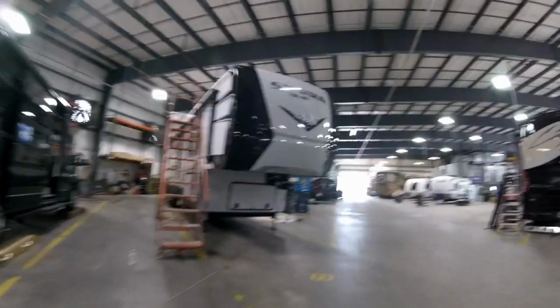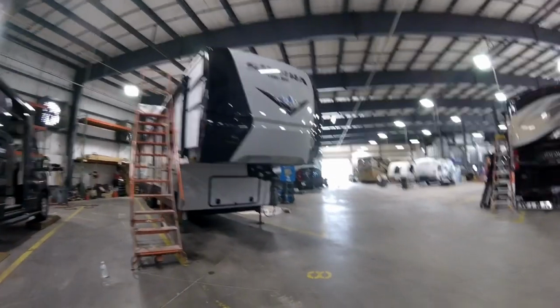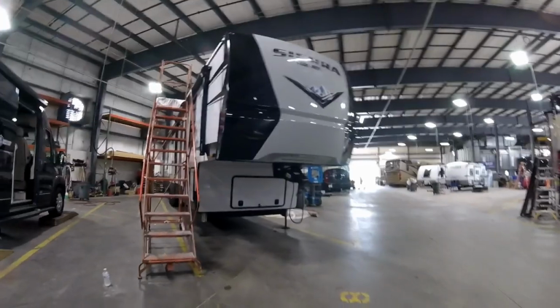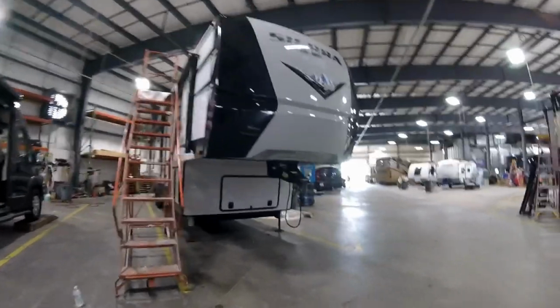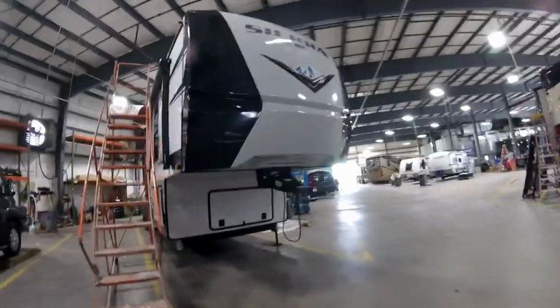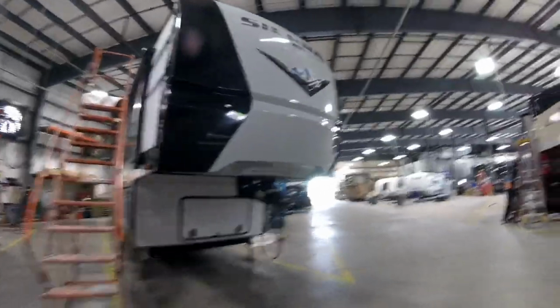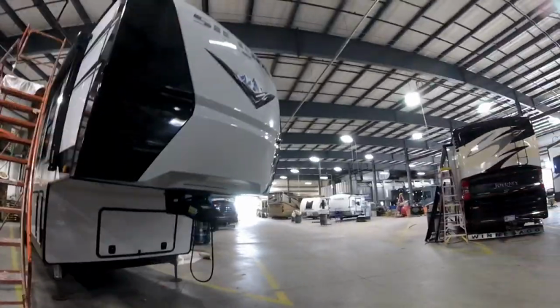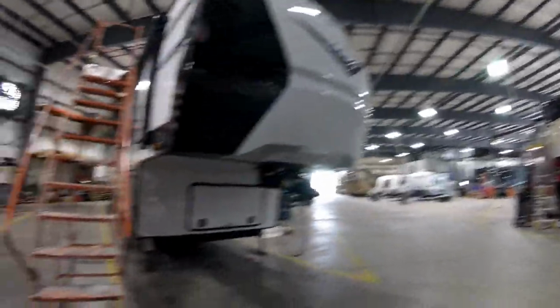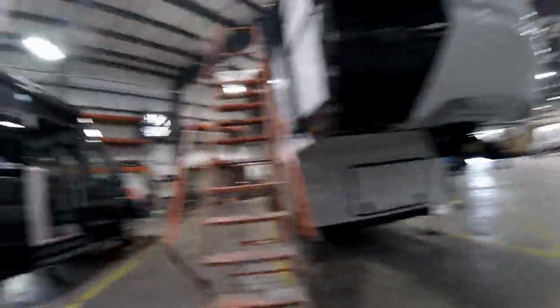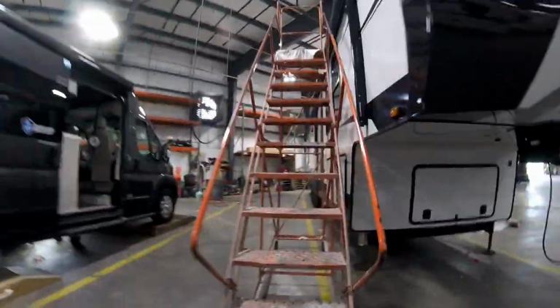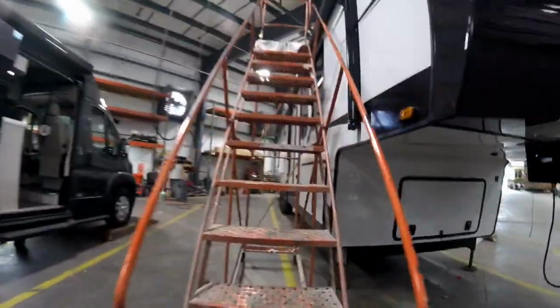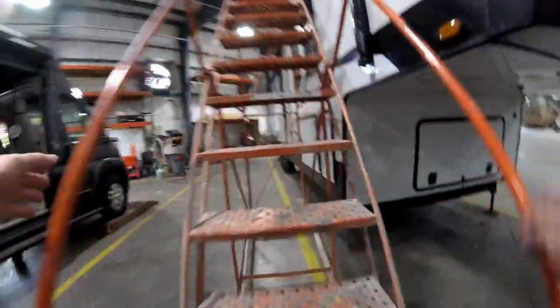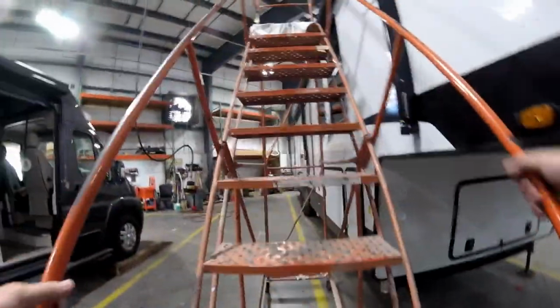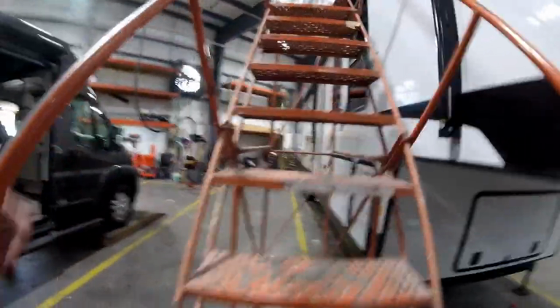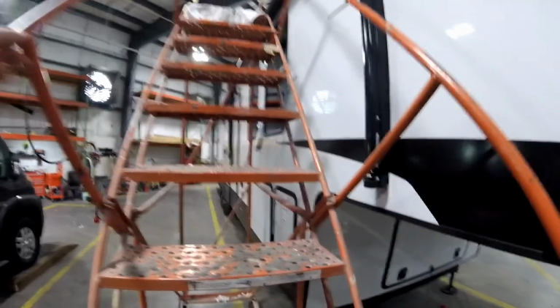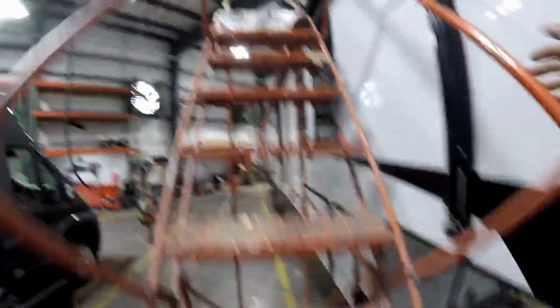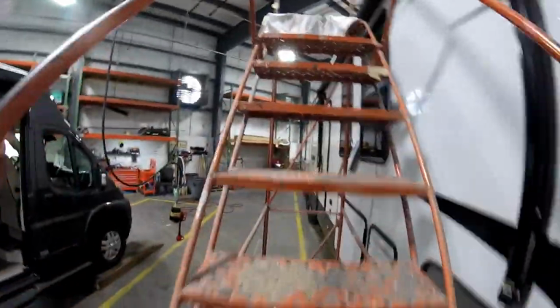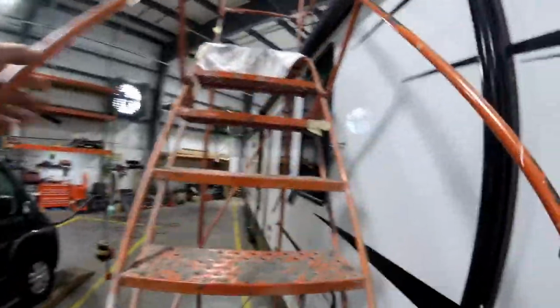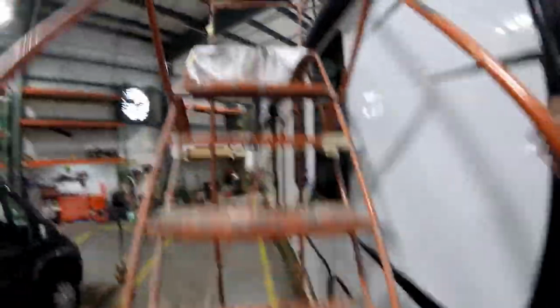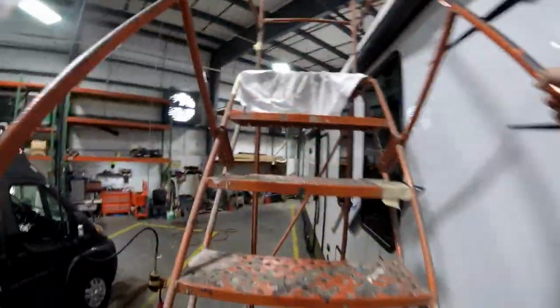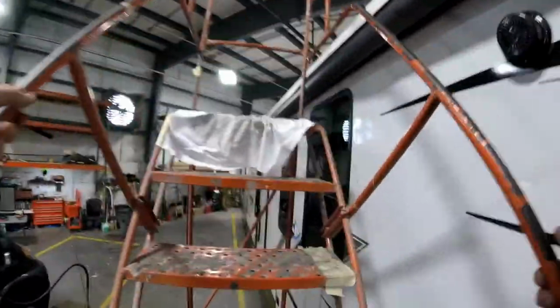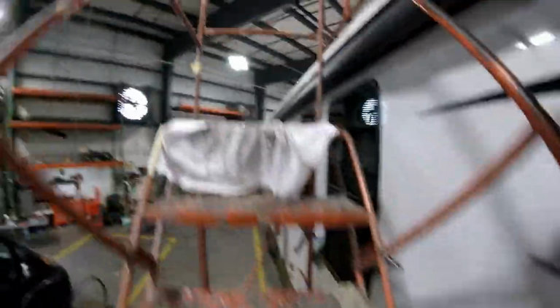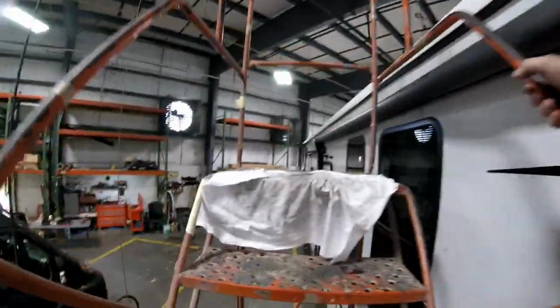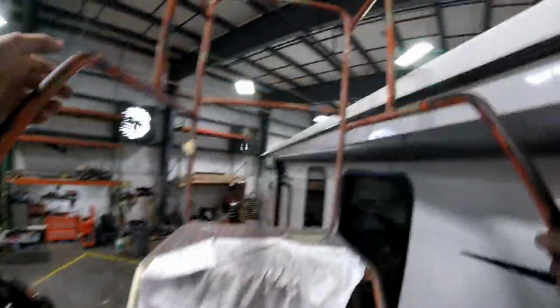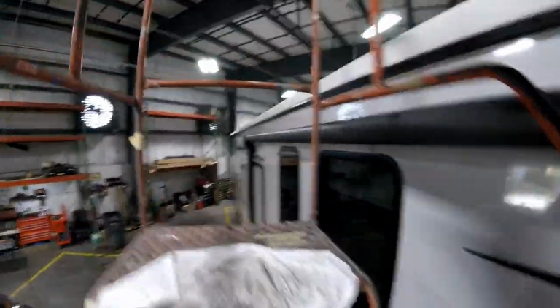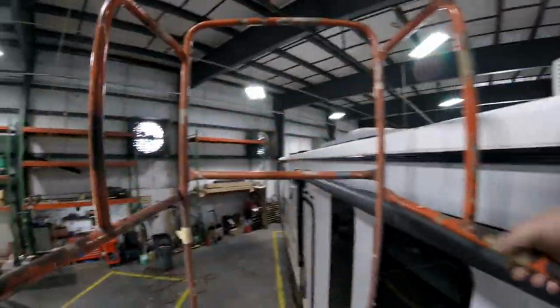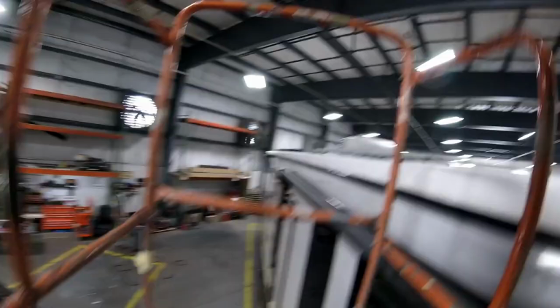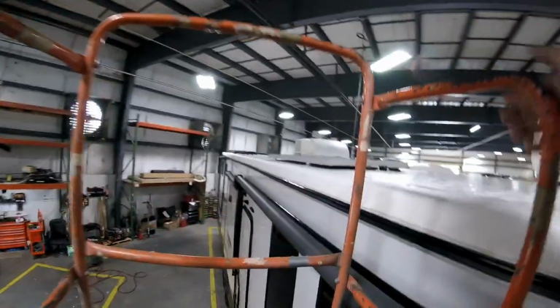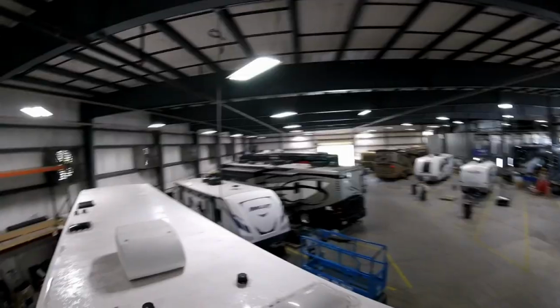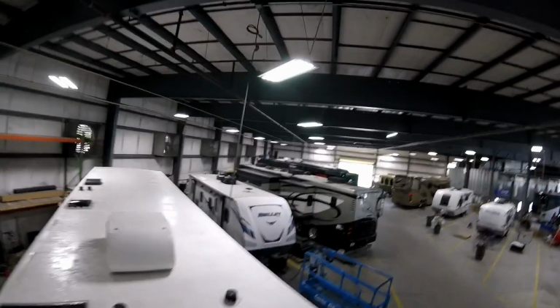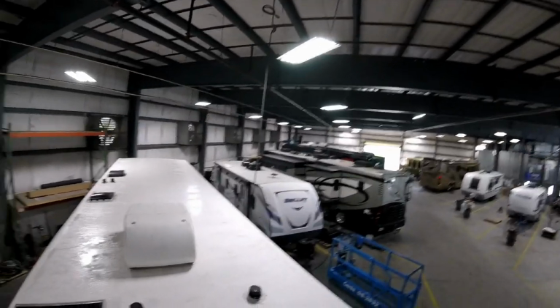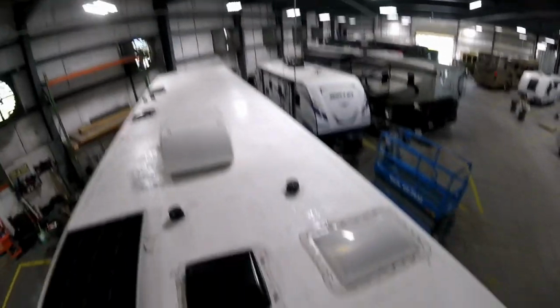Here we have a 2023 Sierra fifth wheel. We're going to look at the roof — brand new roof — just some things we should be looking for during inspections, just to check the roof.